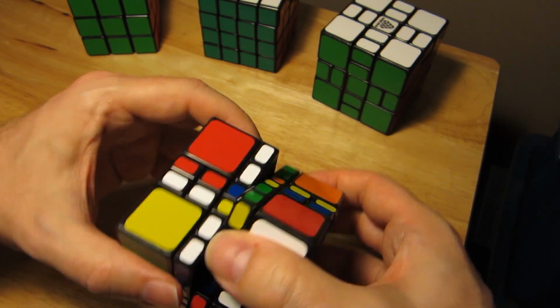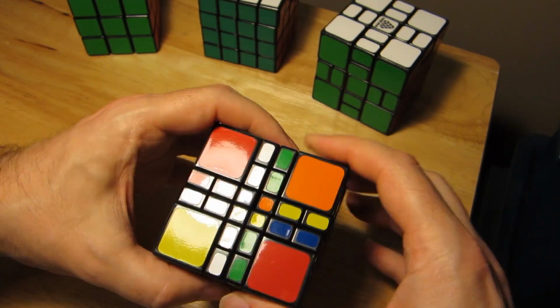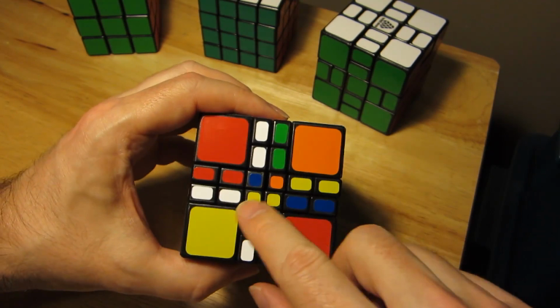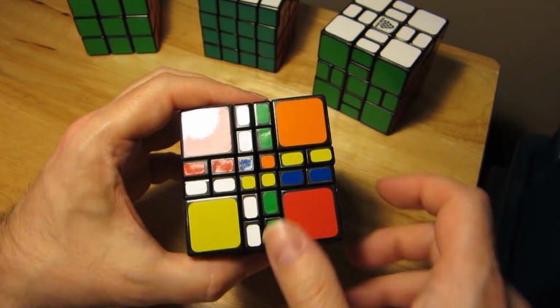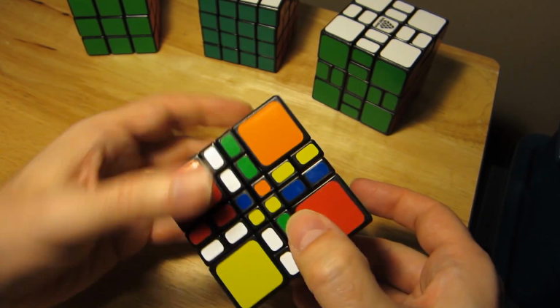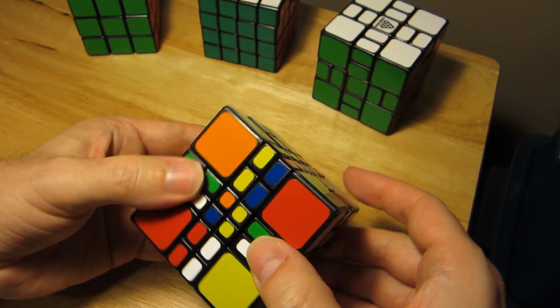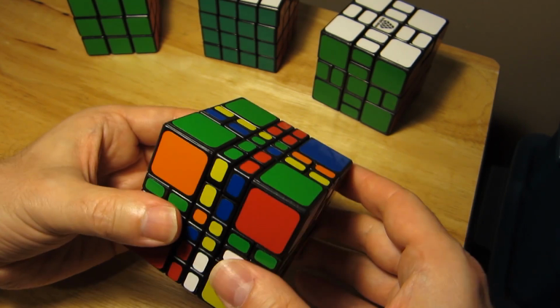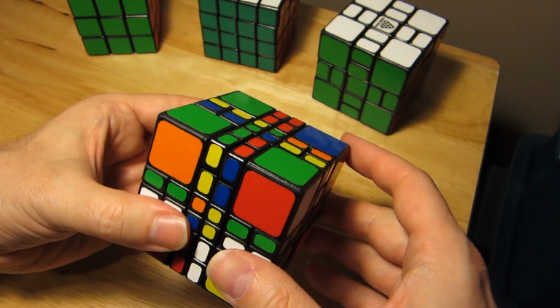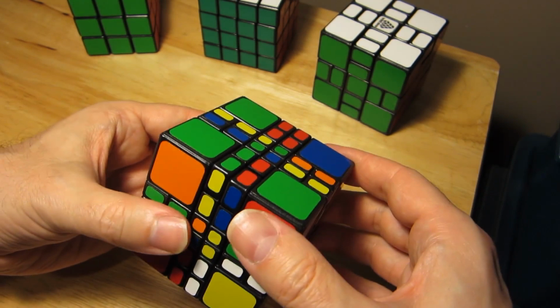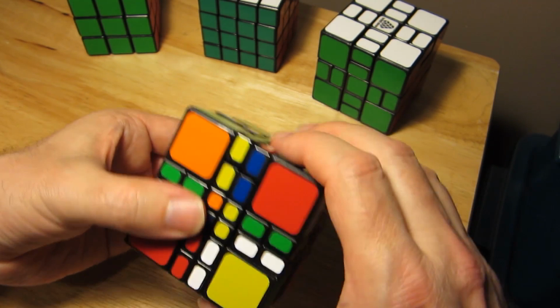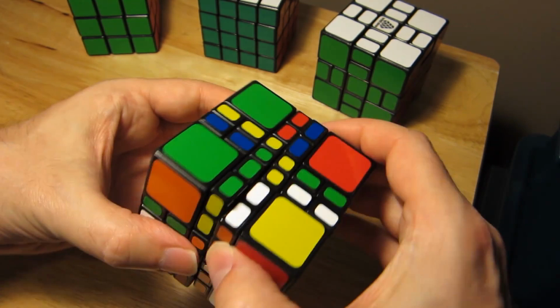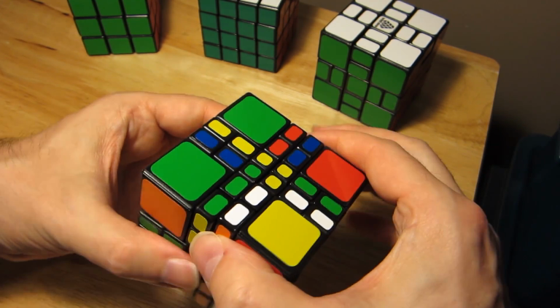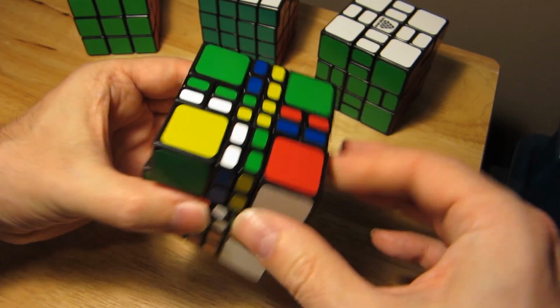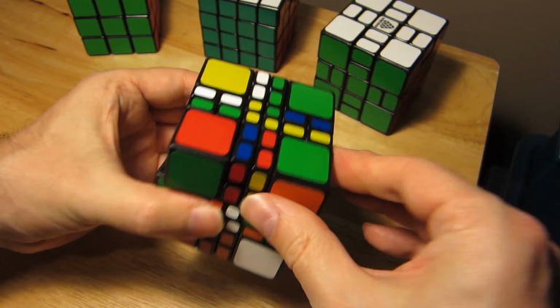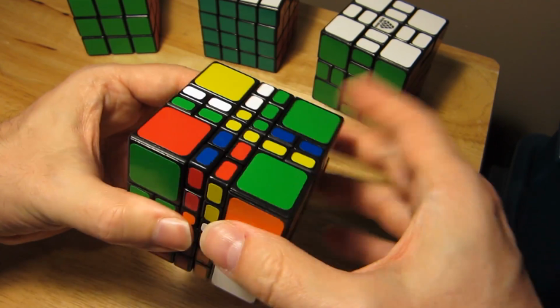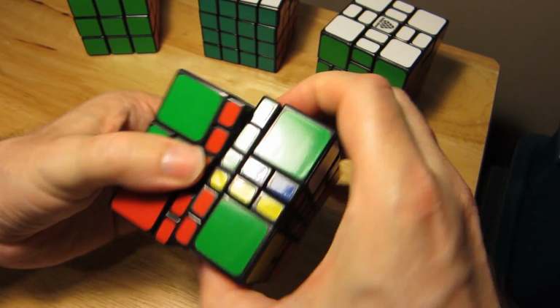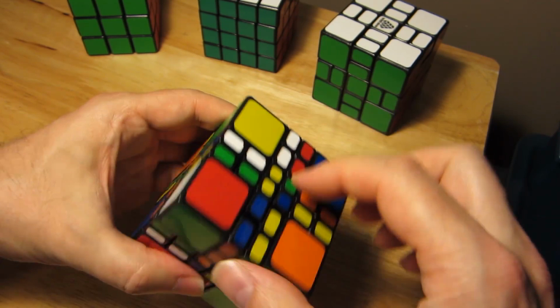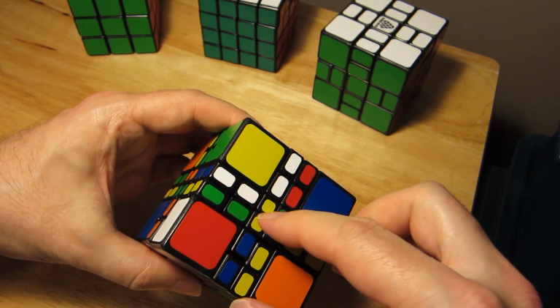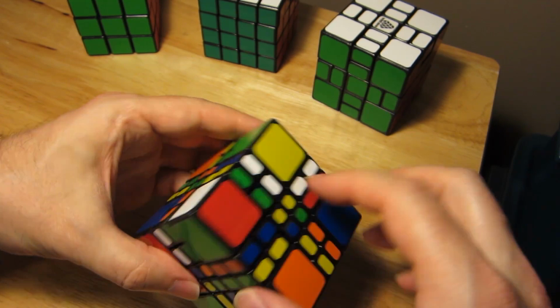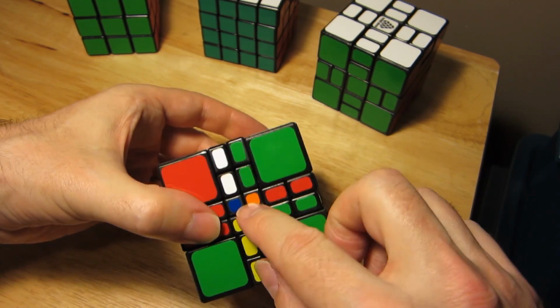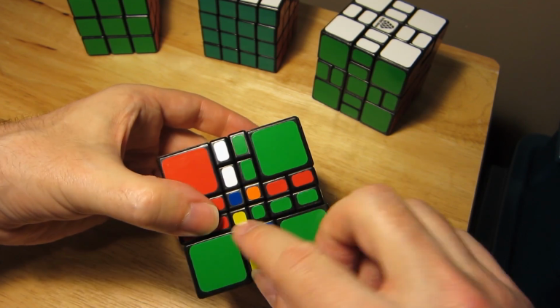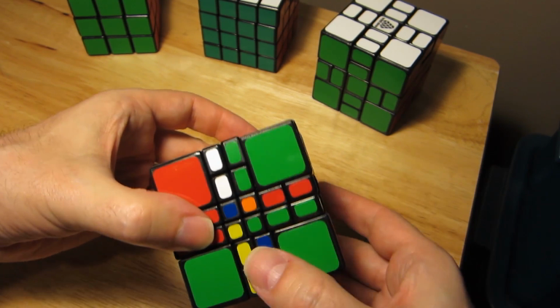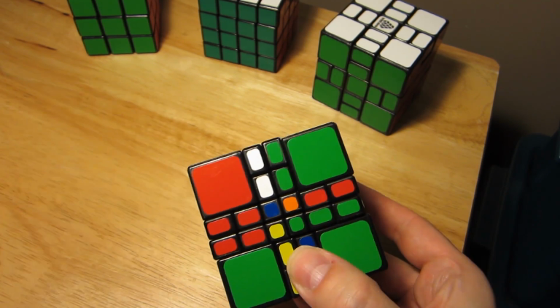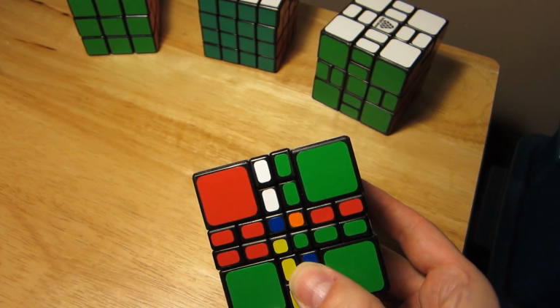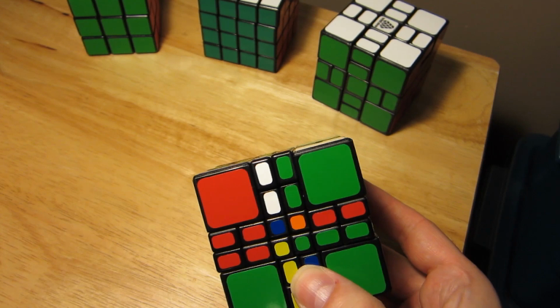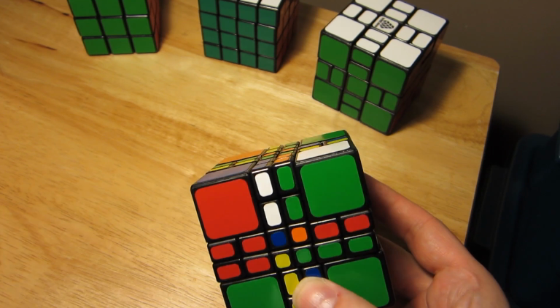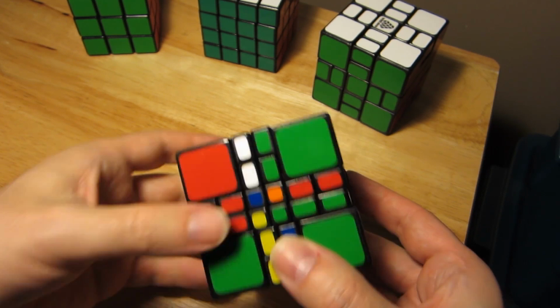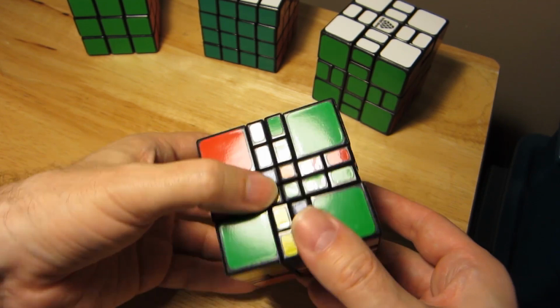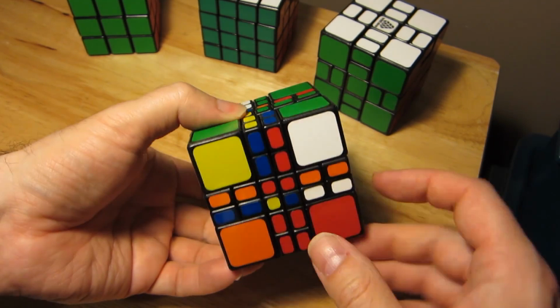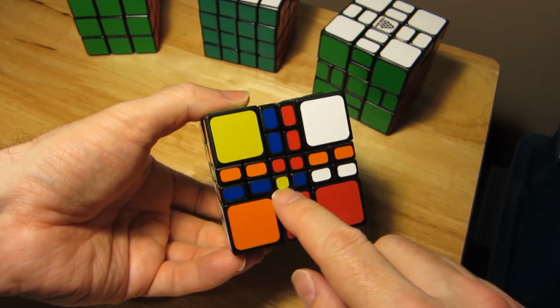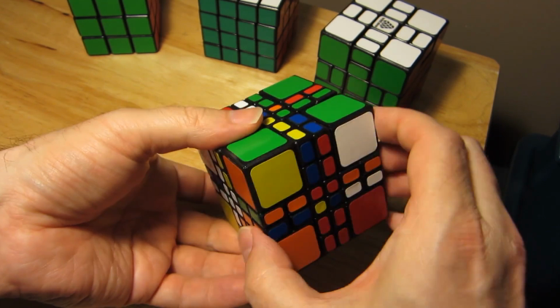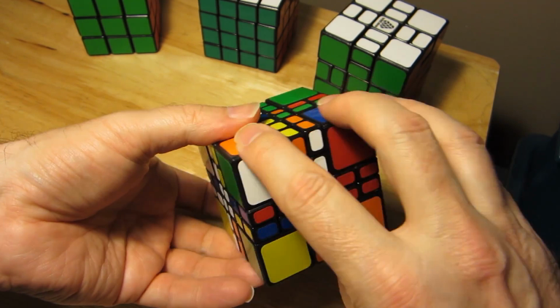I have the white center done. Now doing the yellow center - these little center pieces are much smaller than a regular 4x4, but it's fine. What I've done here is put the yellow up top and brought the single piece down so I can join it up.